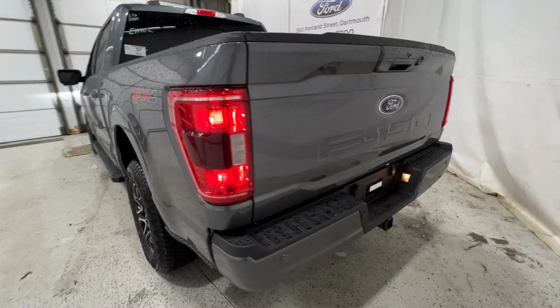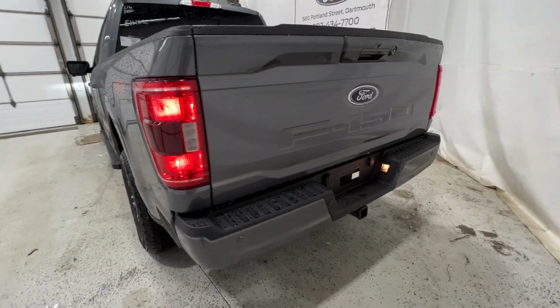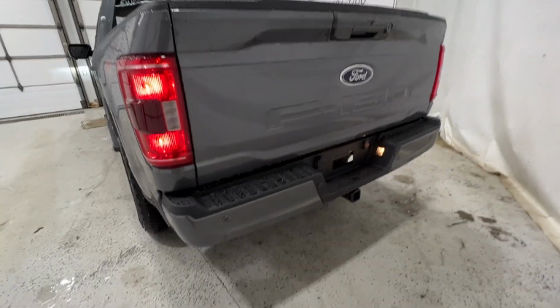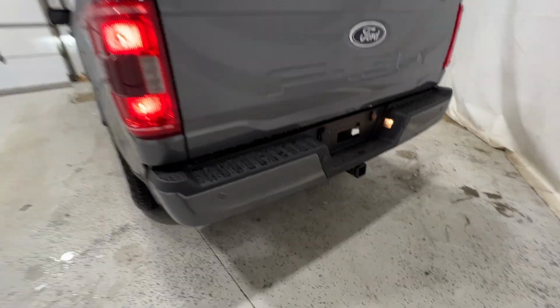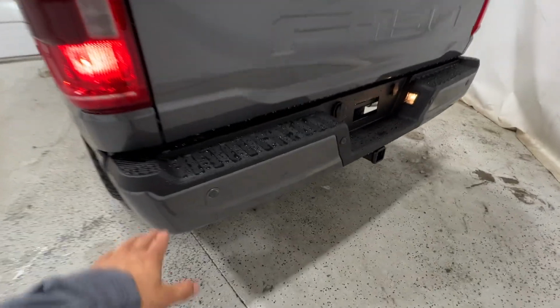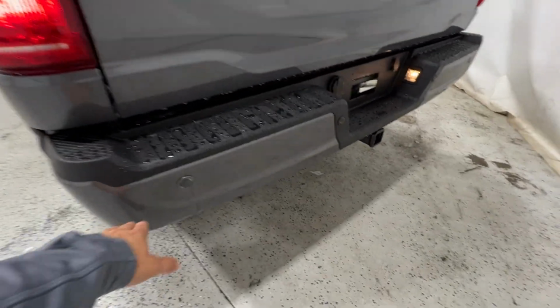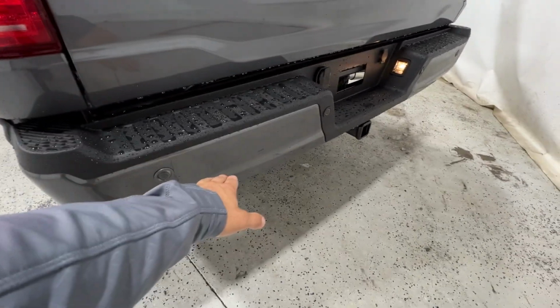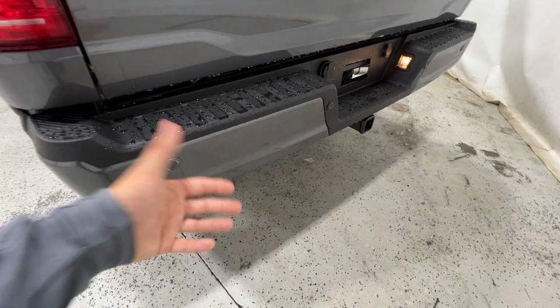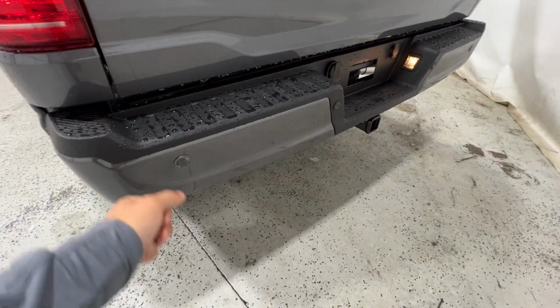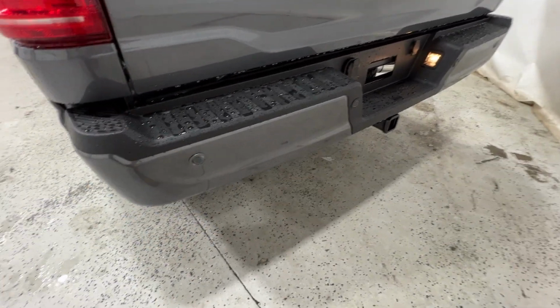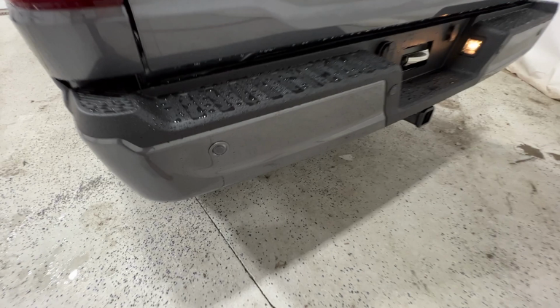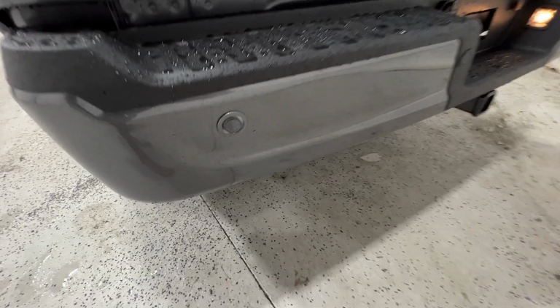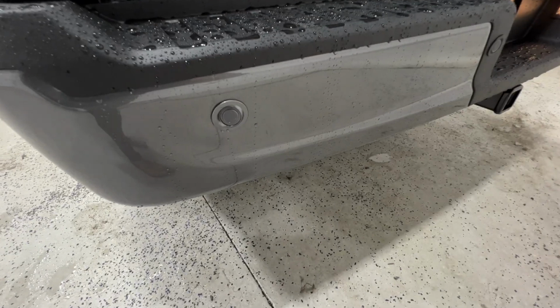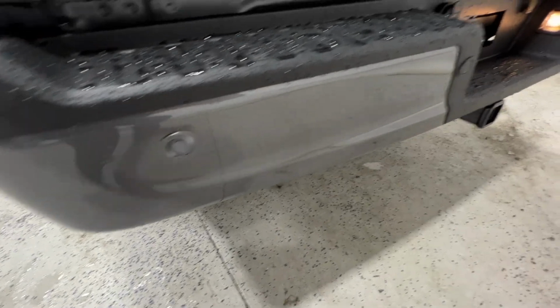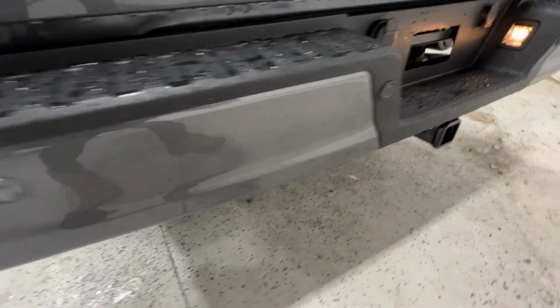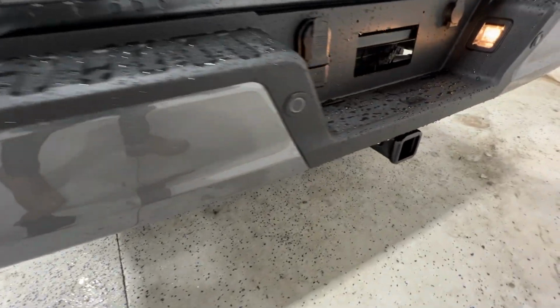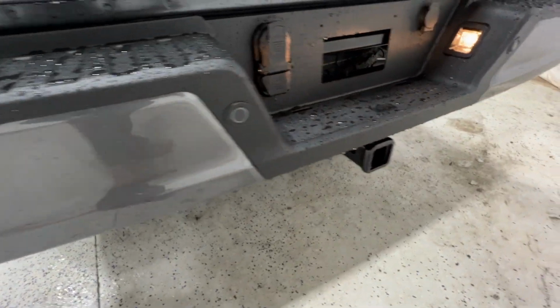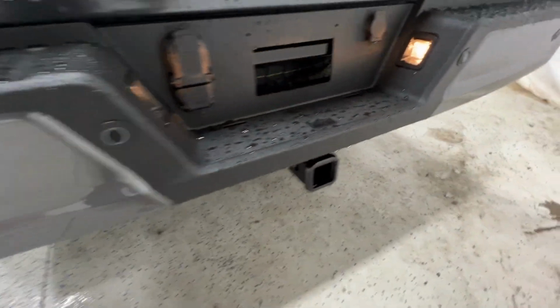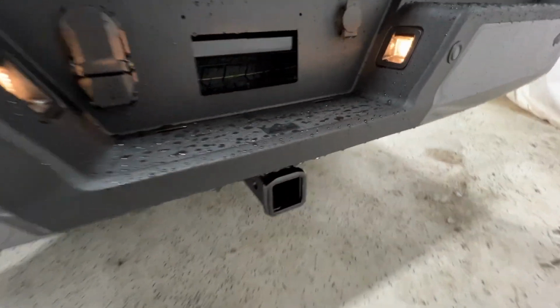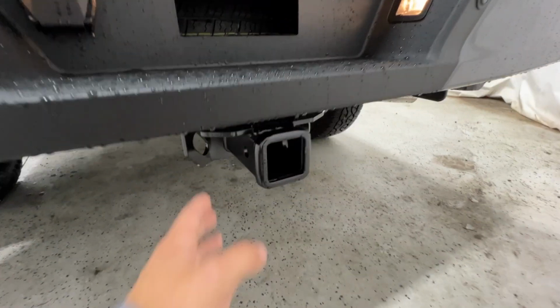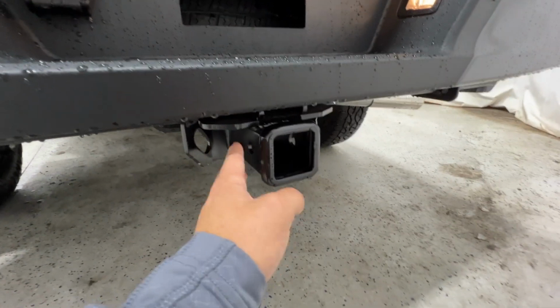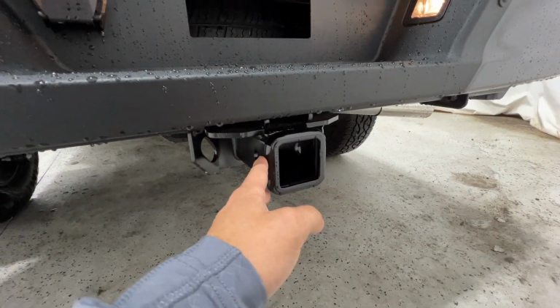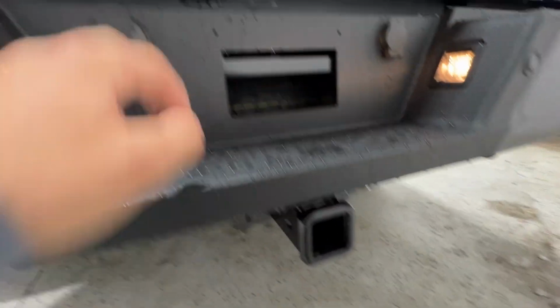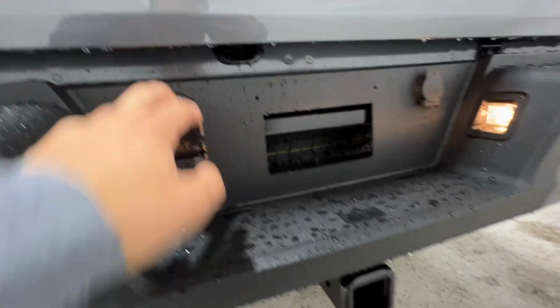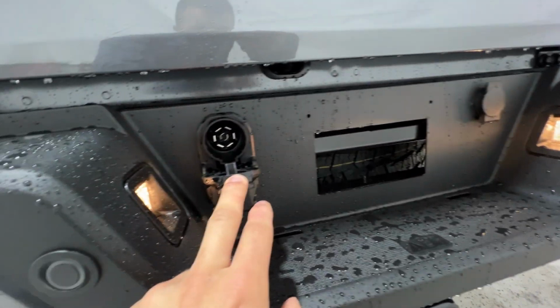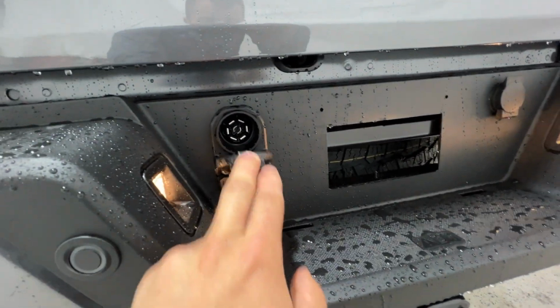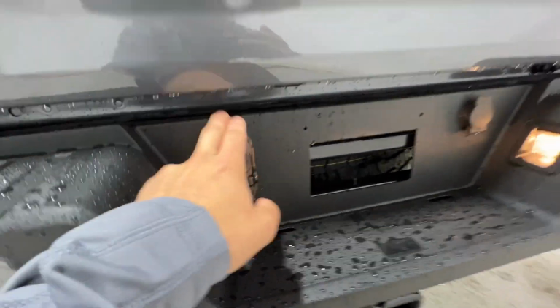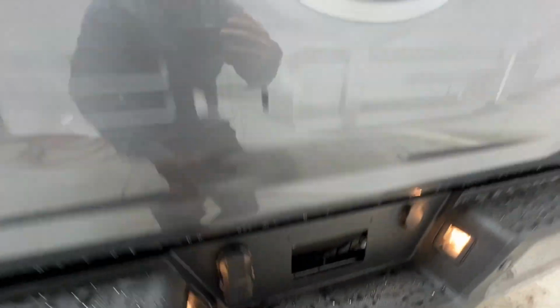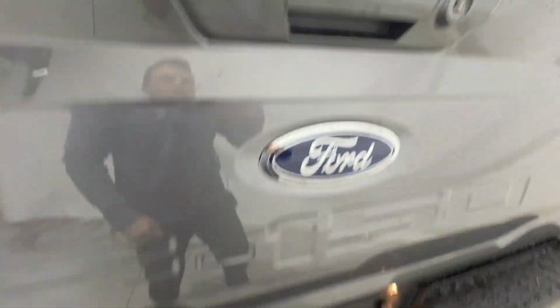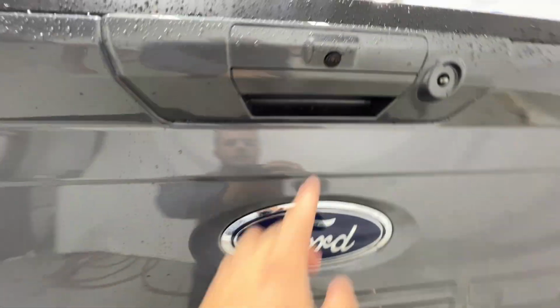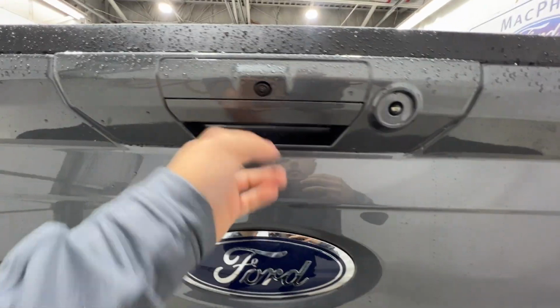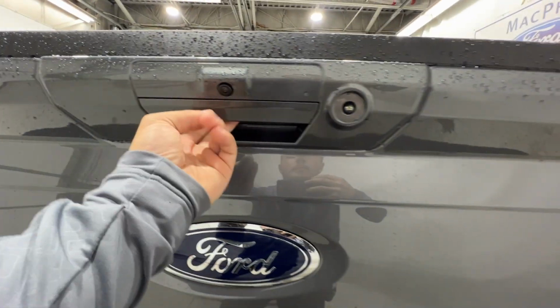Coming around to the back end, you do have that body-colored rear bumper, which is thanks to the sport package, and it also includes parking sensors. There is a class-four hitch receiver back here, so you get that four and seven pin connection as well as the rear view camera.